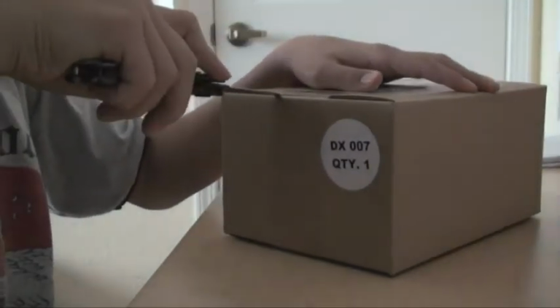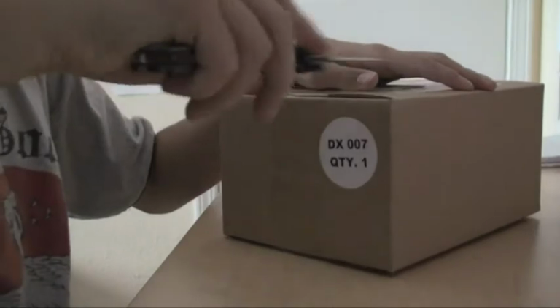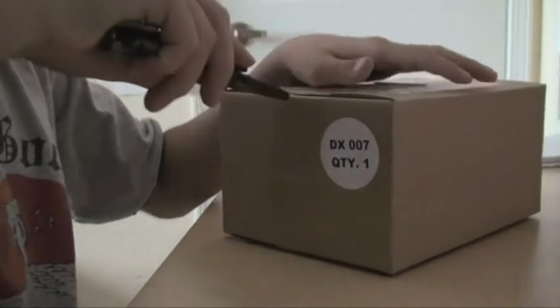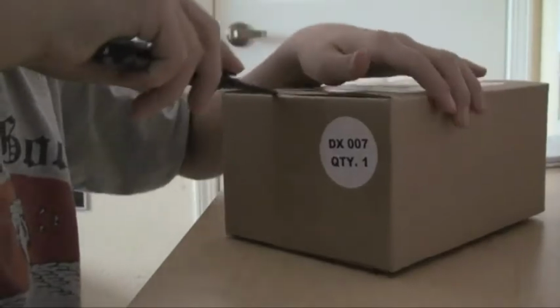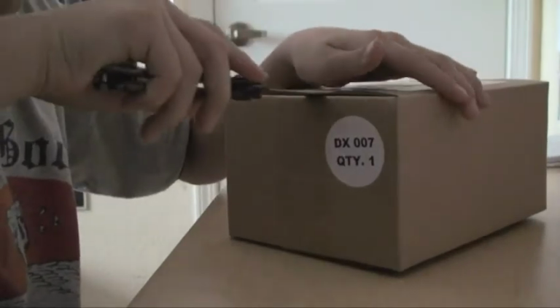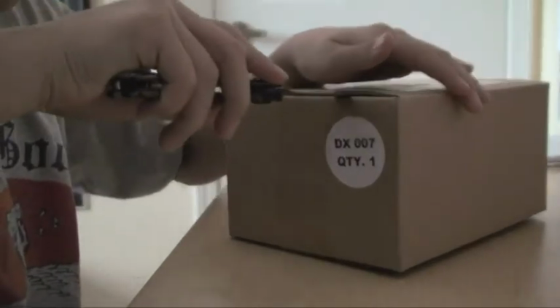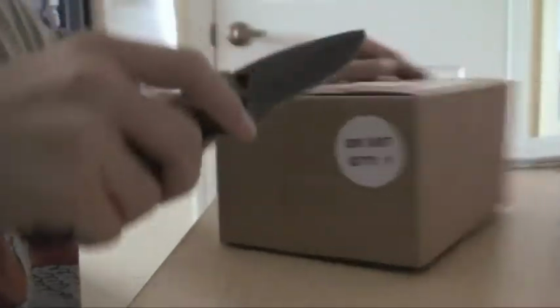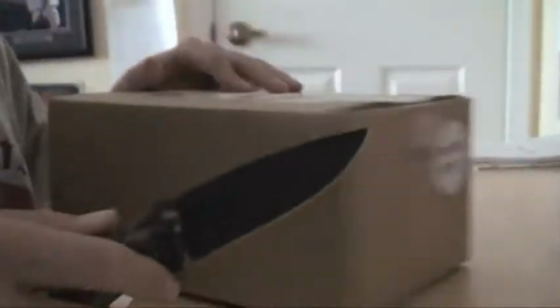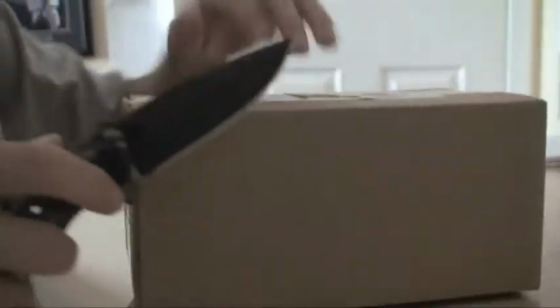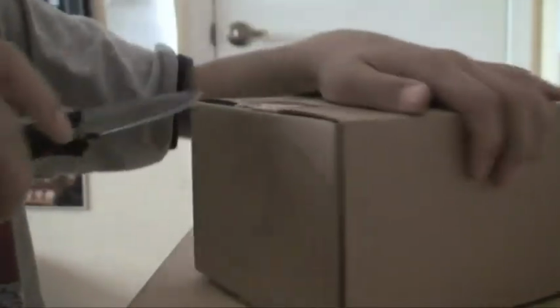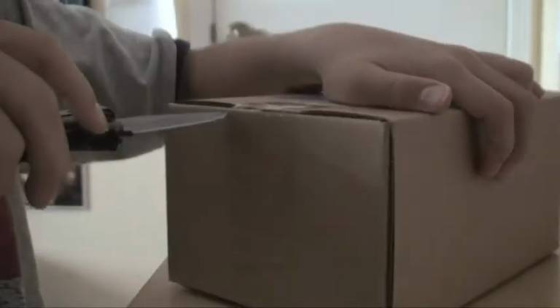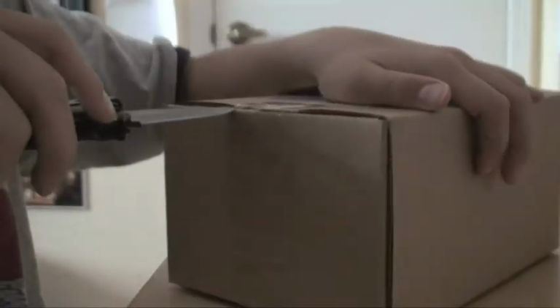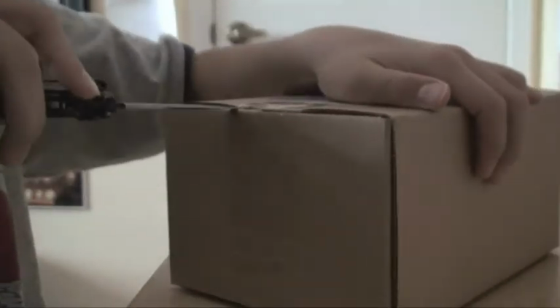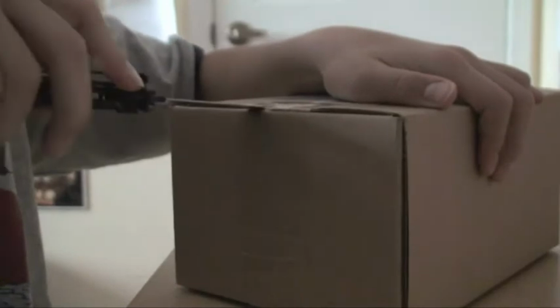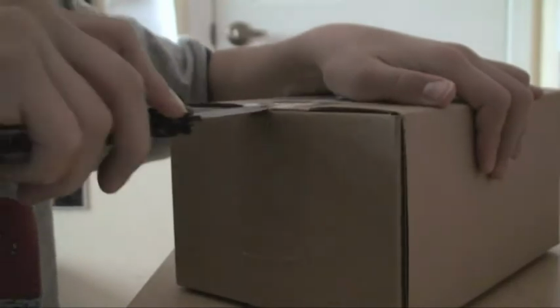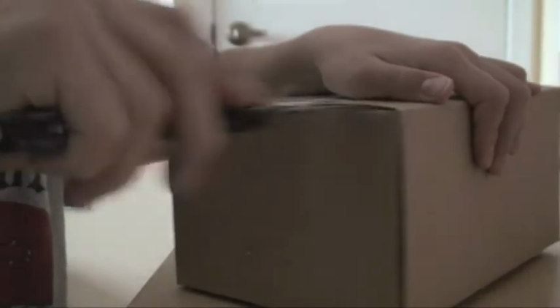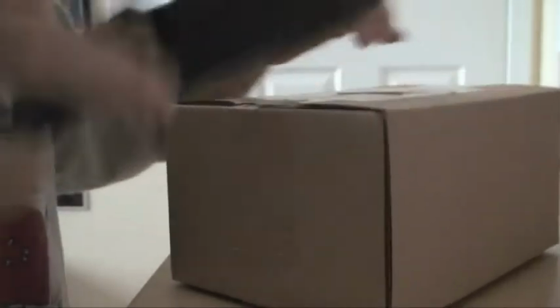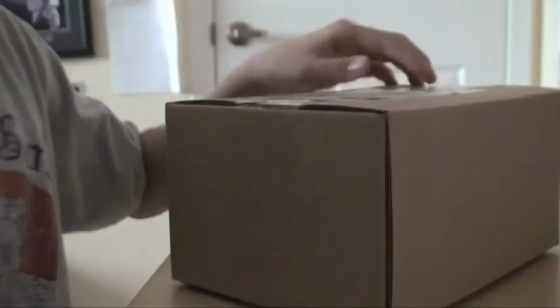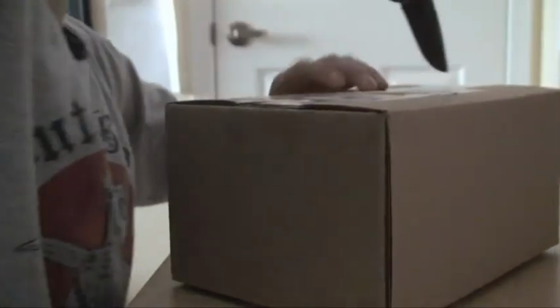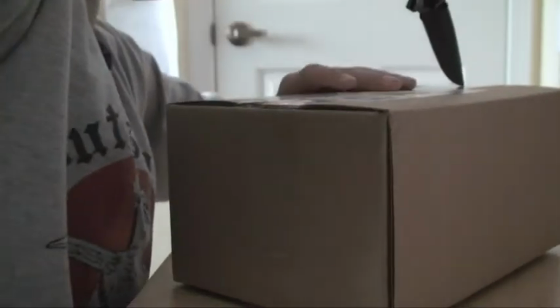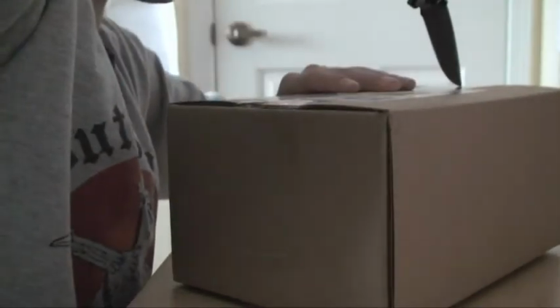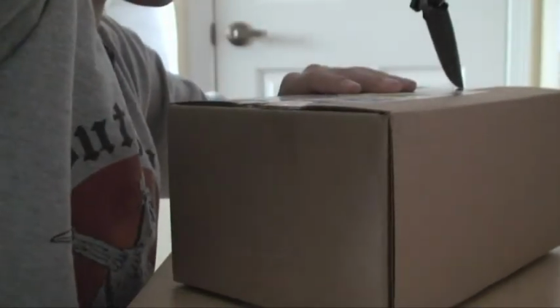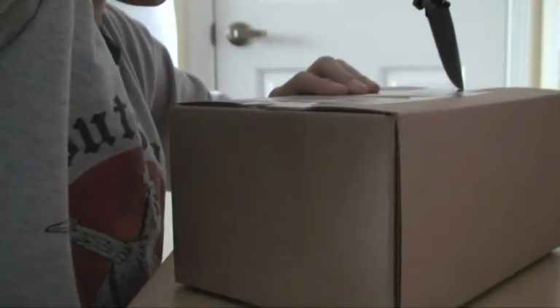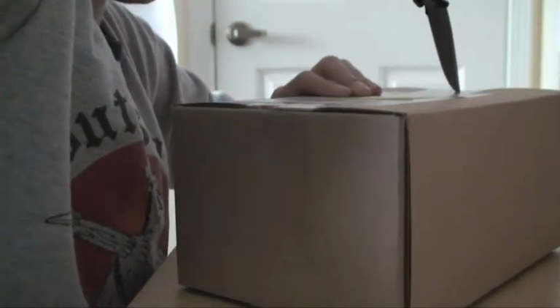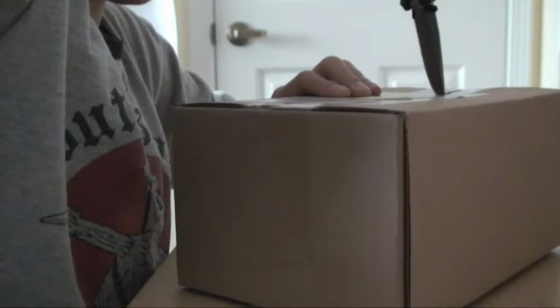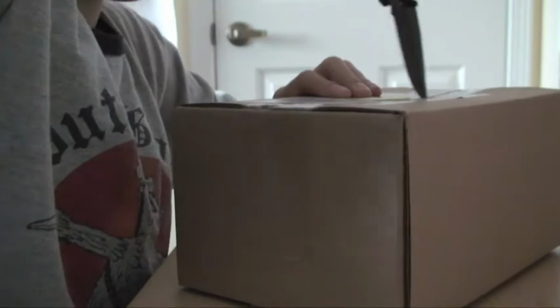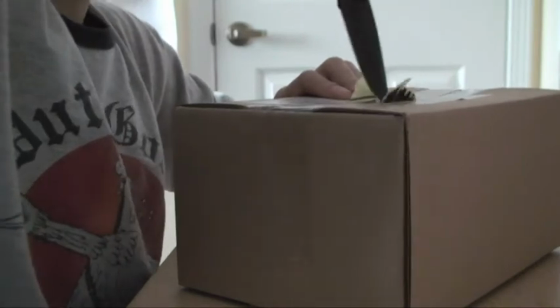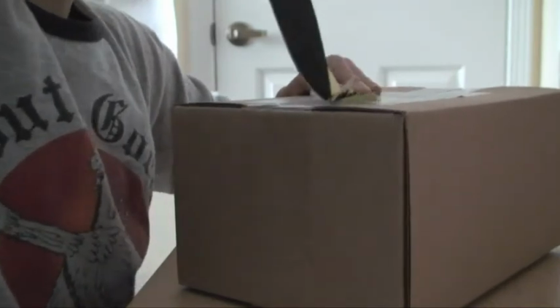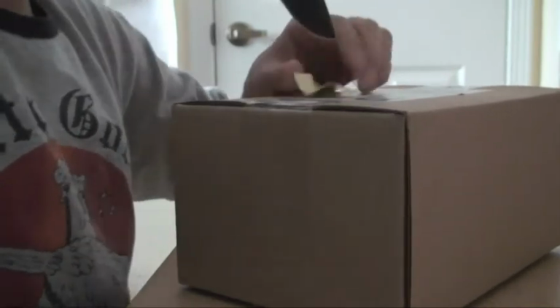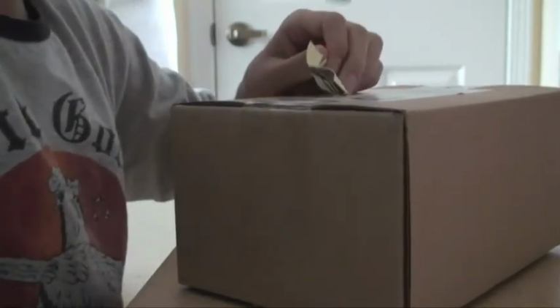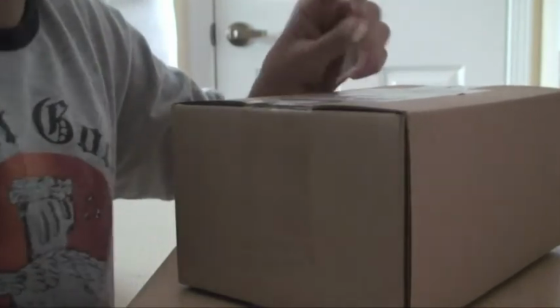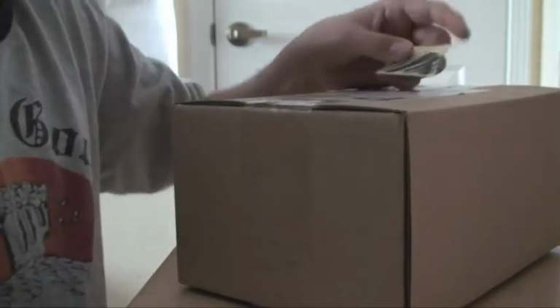I got it on sale, but unfortunately it's not on sale anymore. I also found a coupon code, which I always do, but that's expired as well.